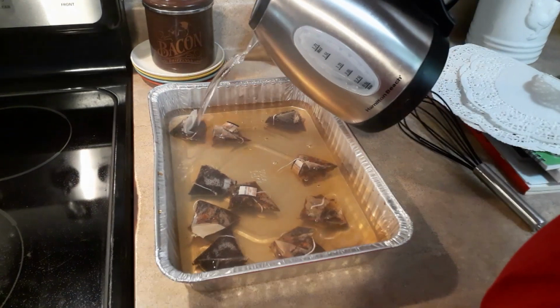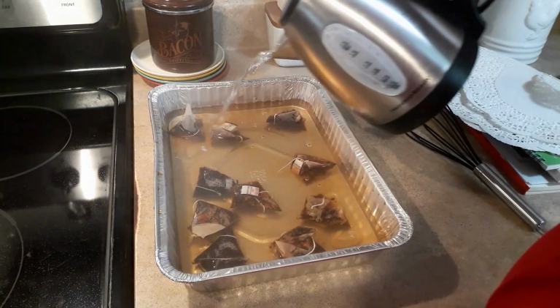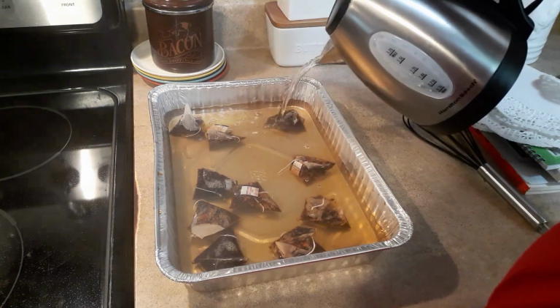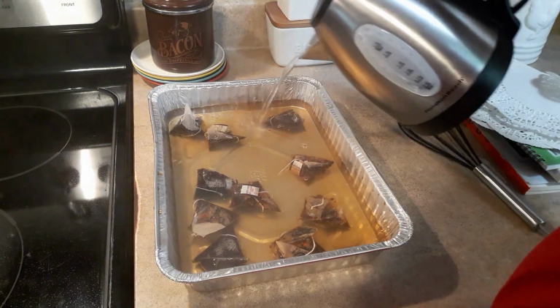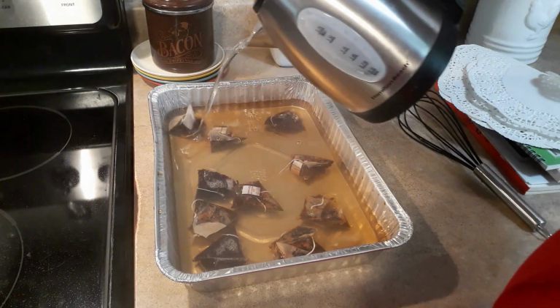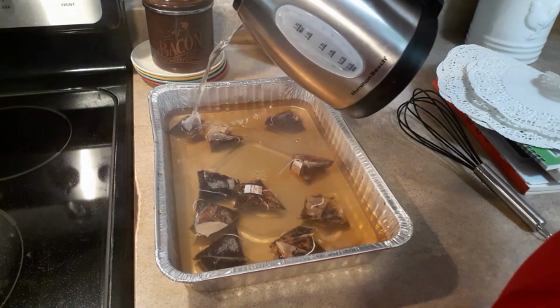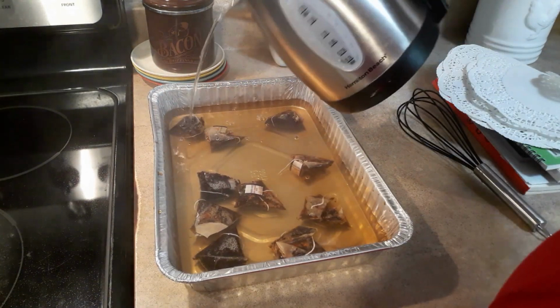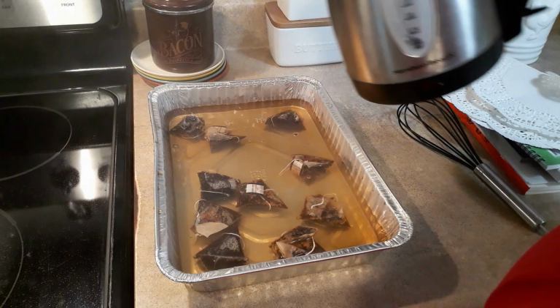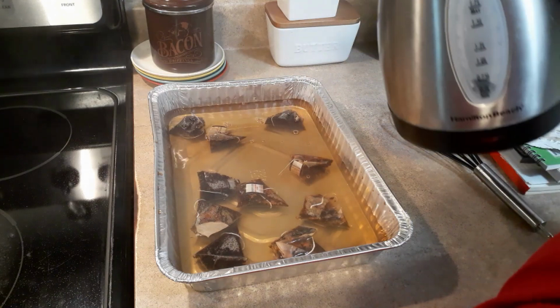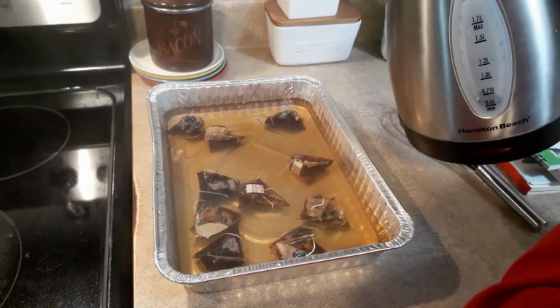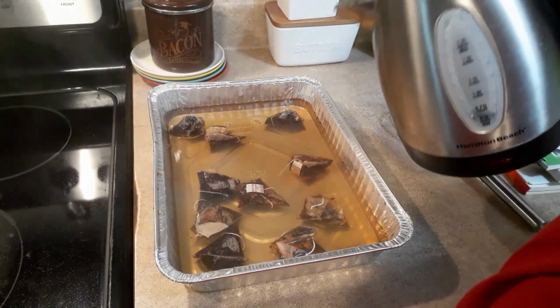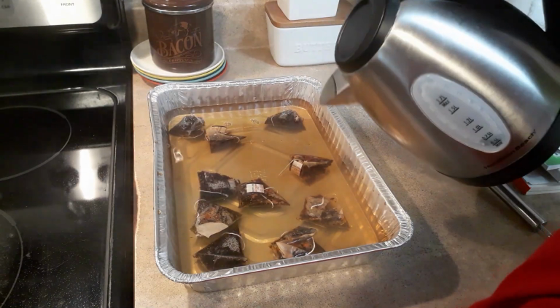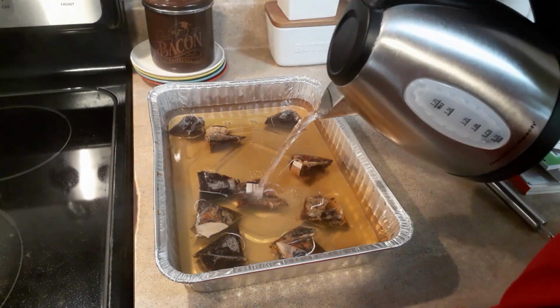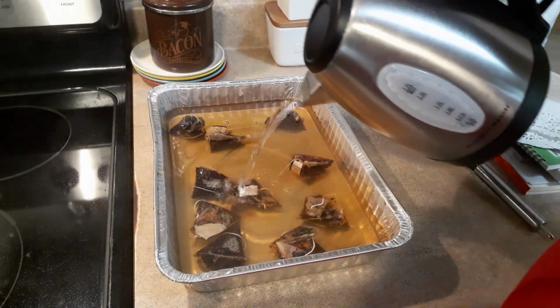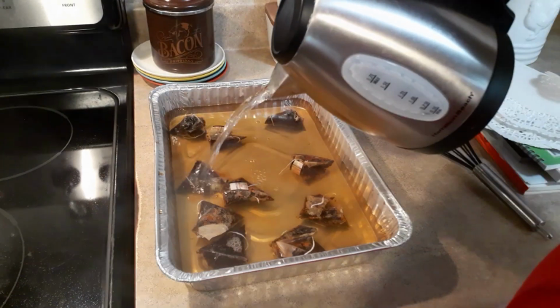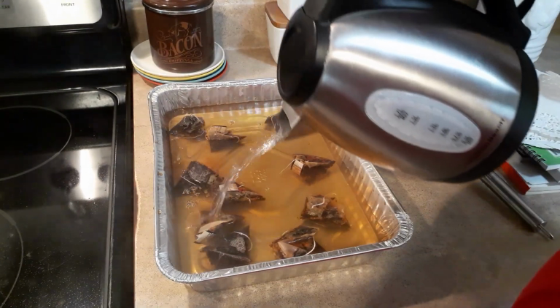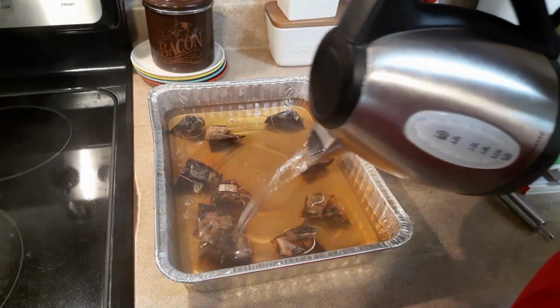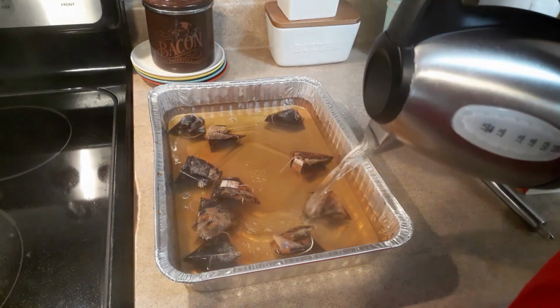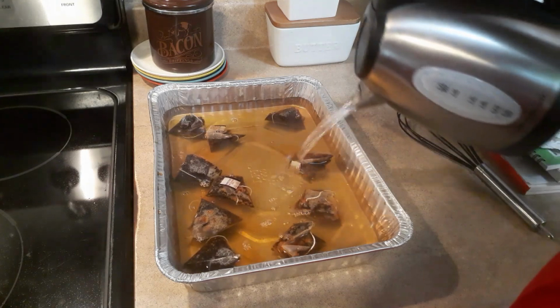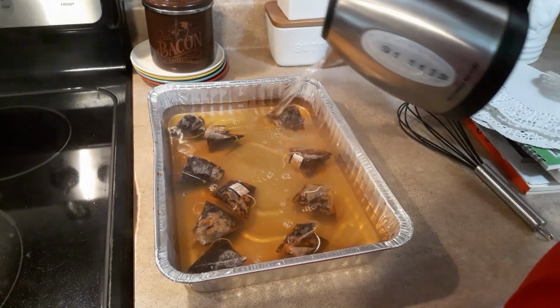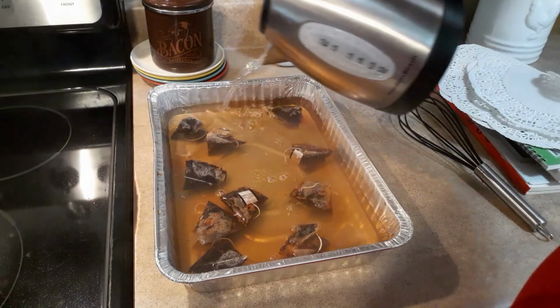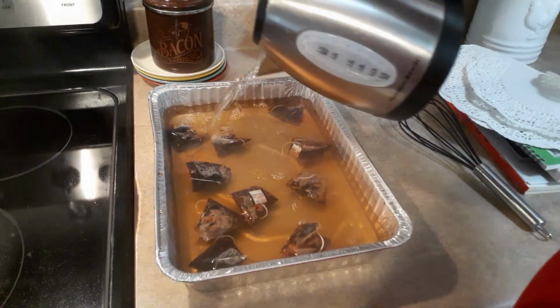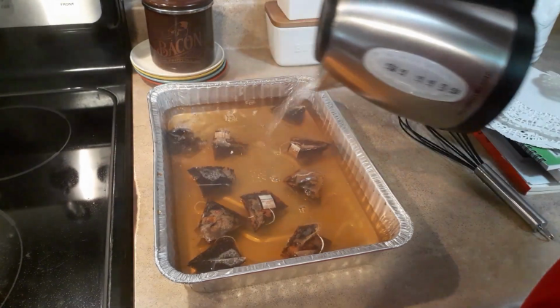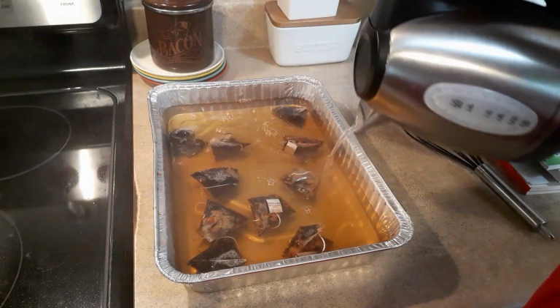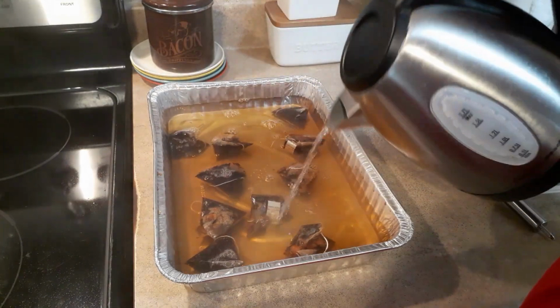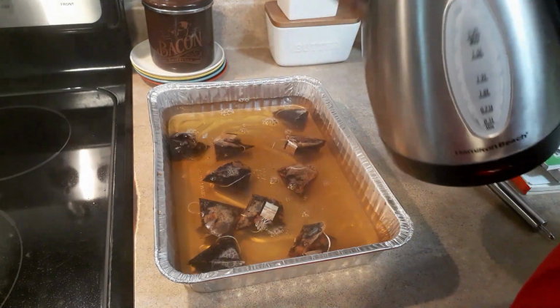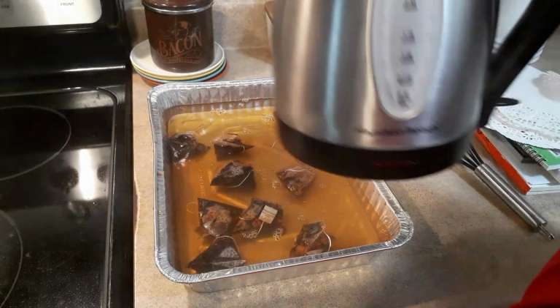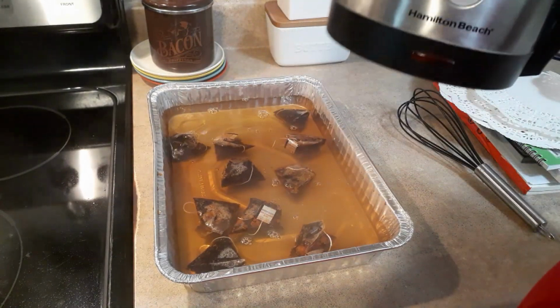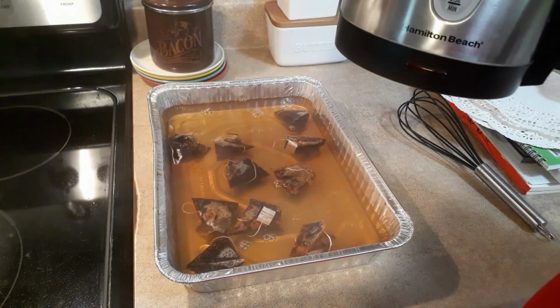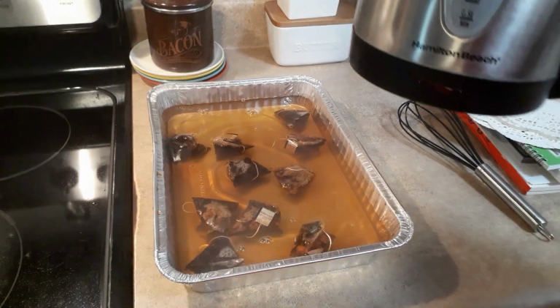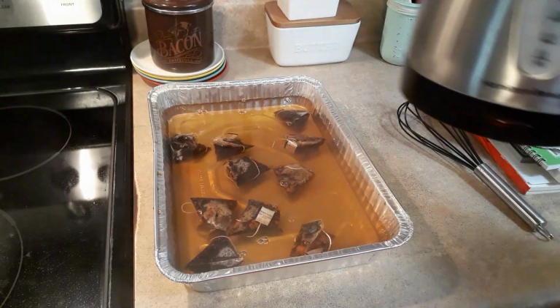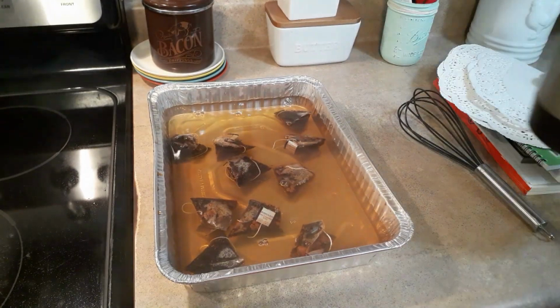We'll let this steep until it's completely cool because I will not be putting my hands in boiling water. While it's steeping and cooling off, we'll be checking our papers in the oven periodically.